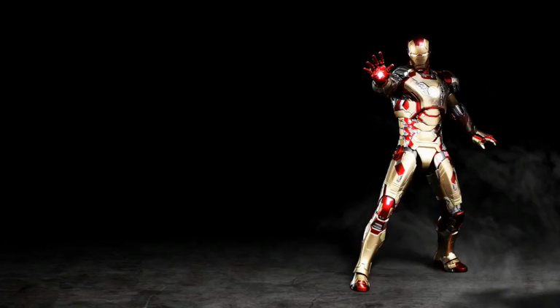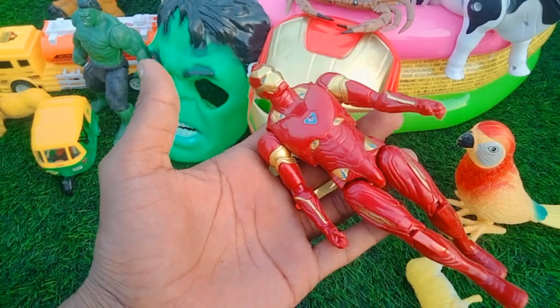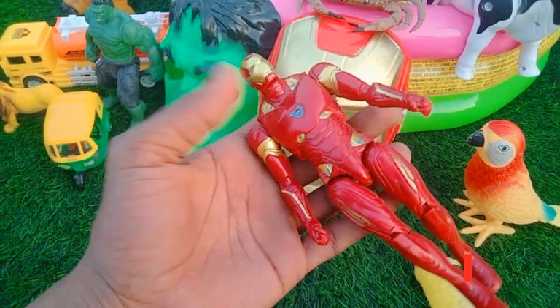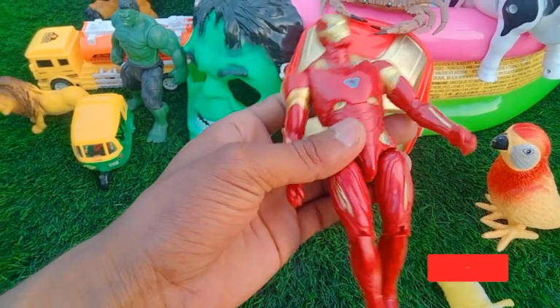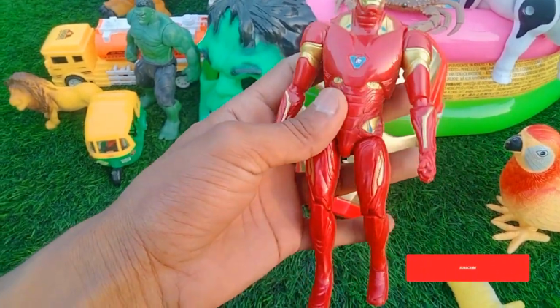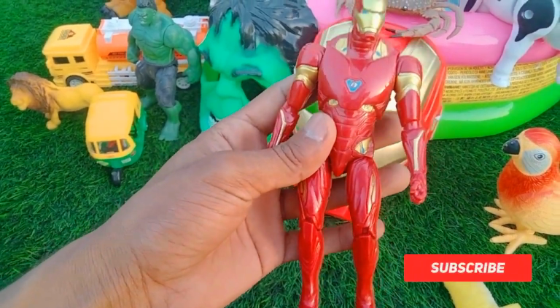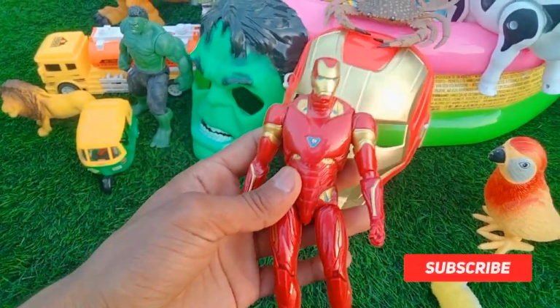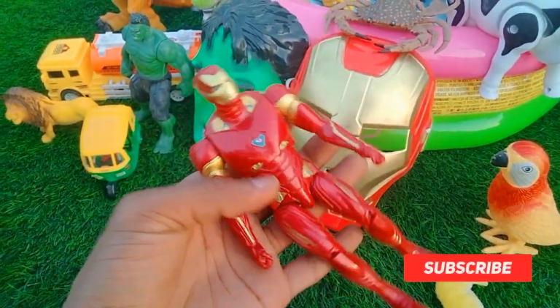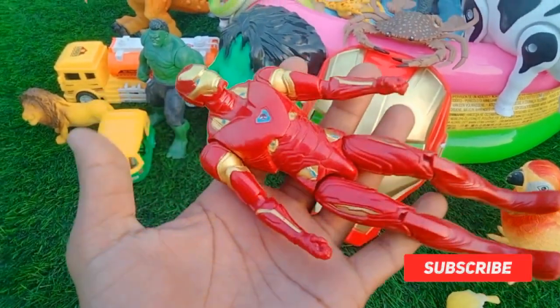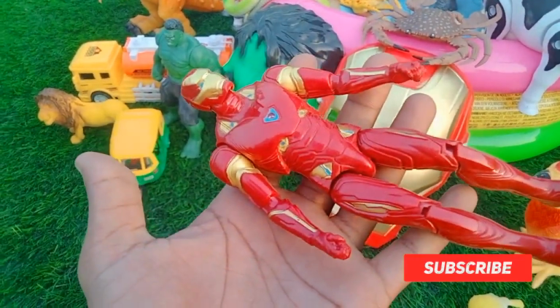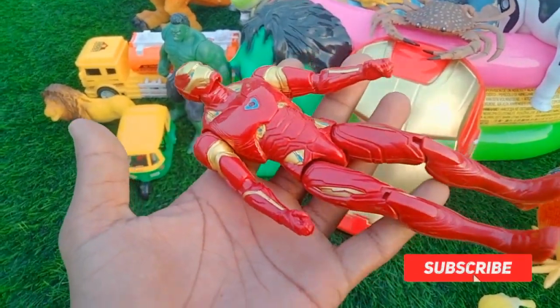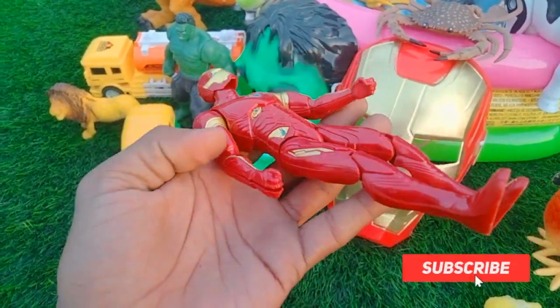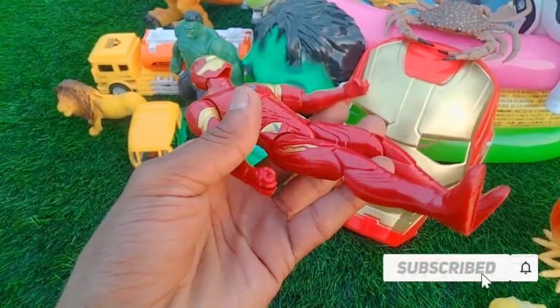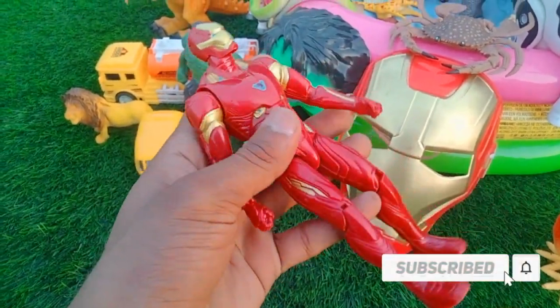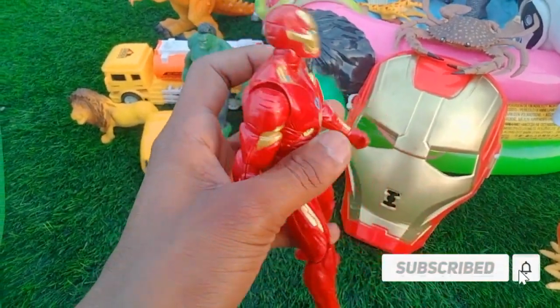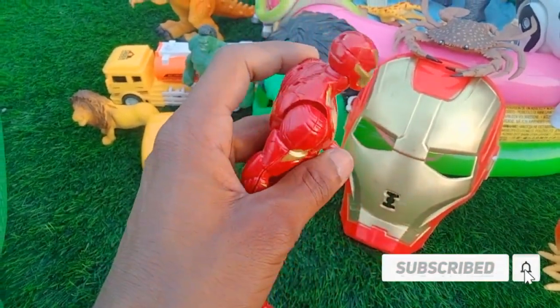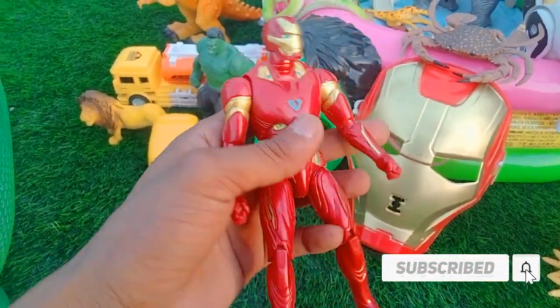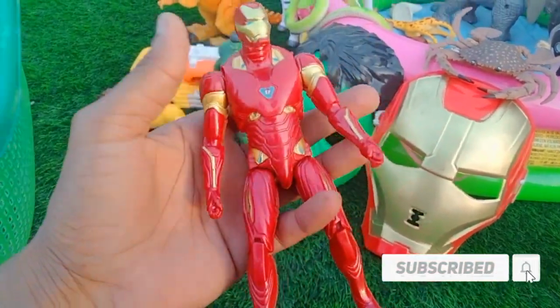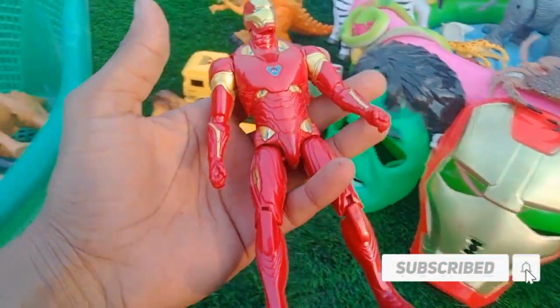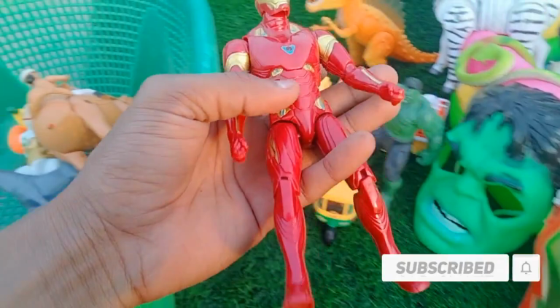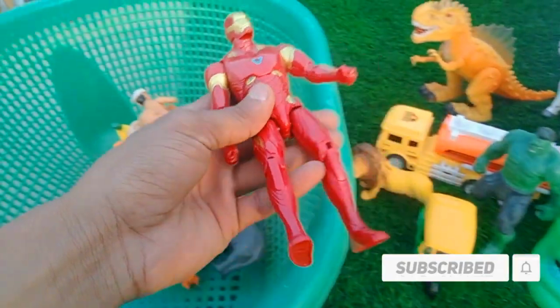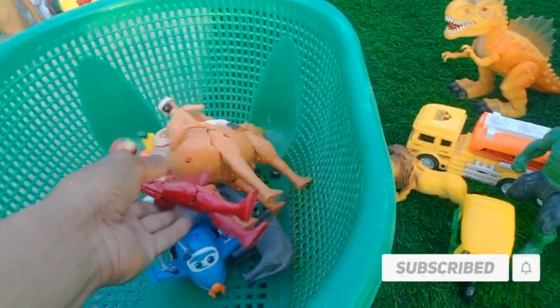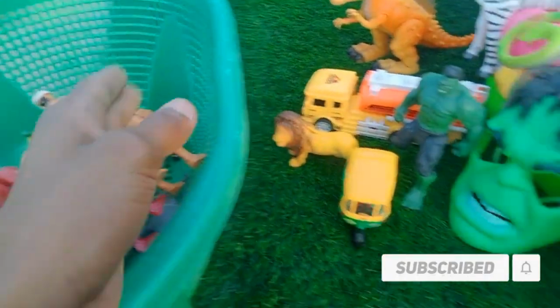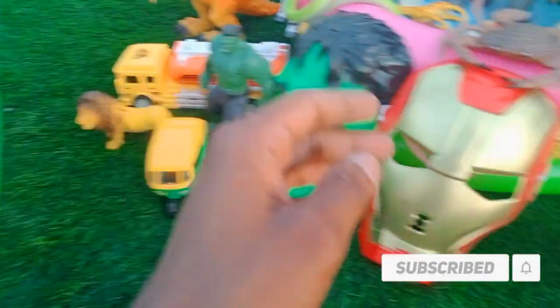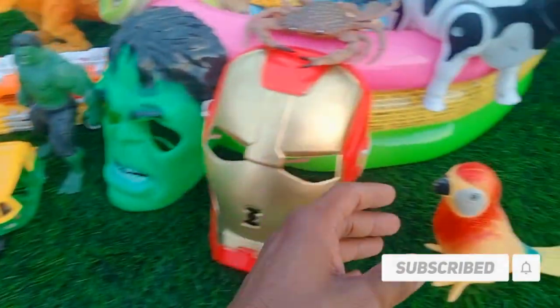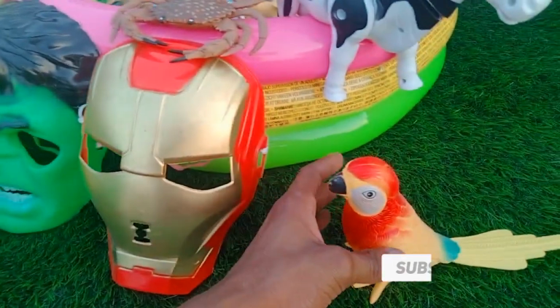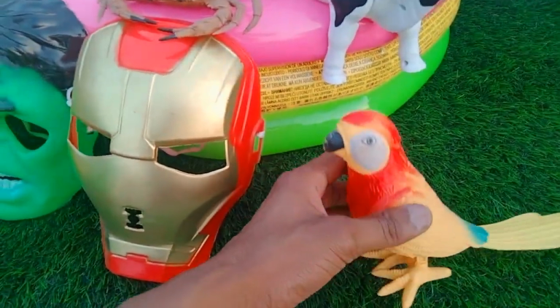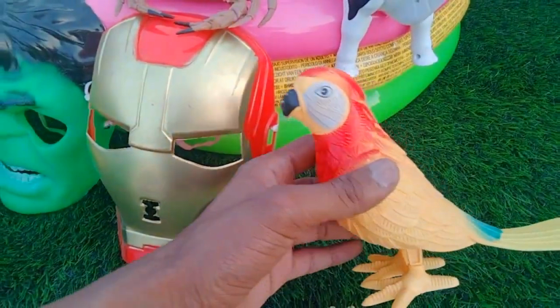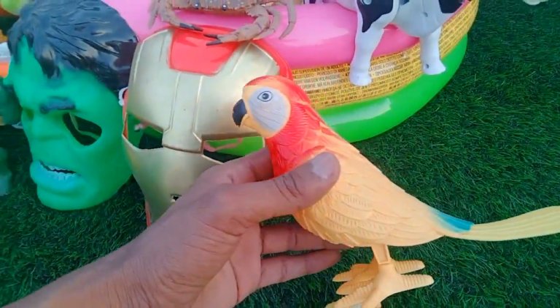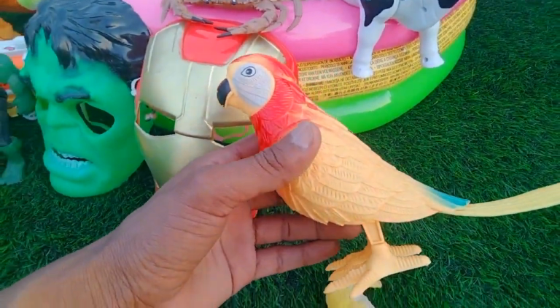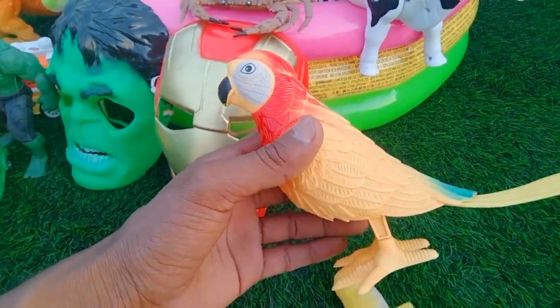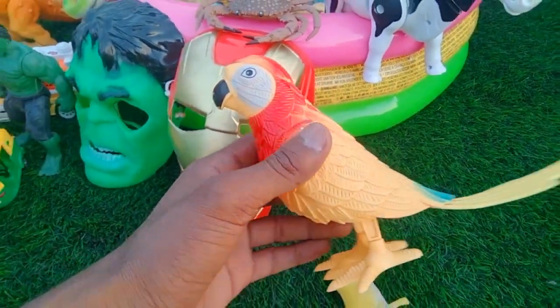Look is amazing — iron man! Look is amazing iron man, Avengers, beautiful look. And guys next — parrot! Wow guys, look is amazing parrot.